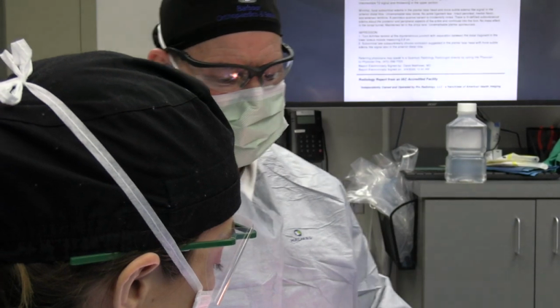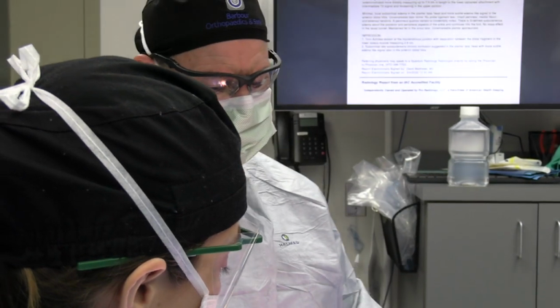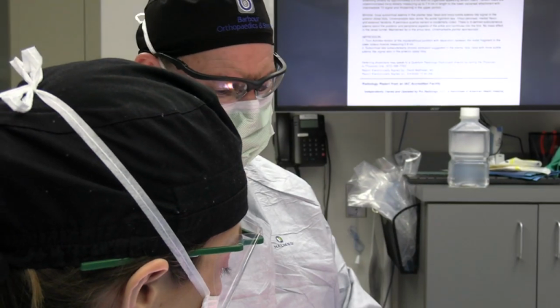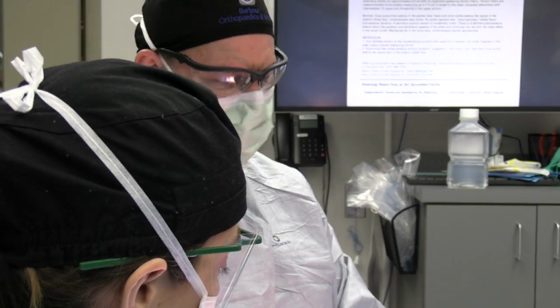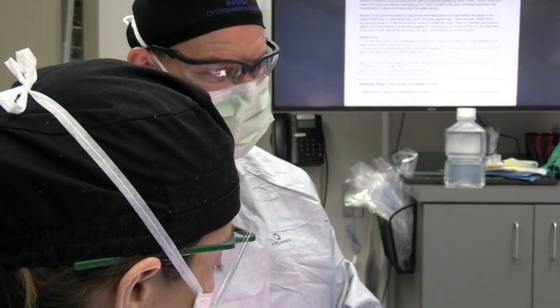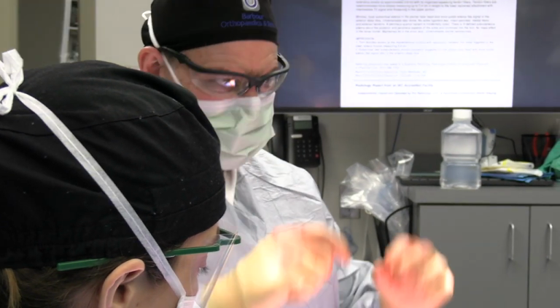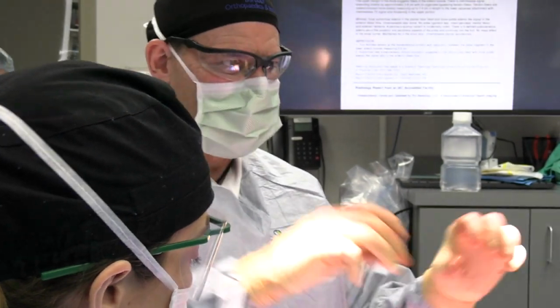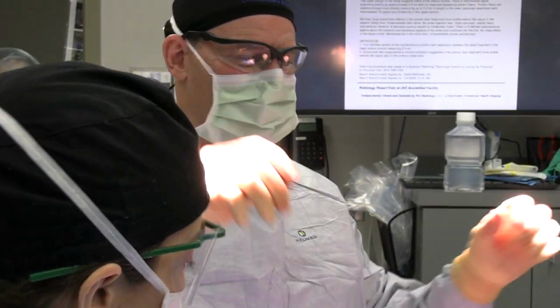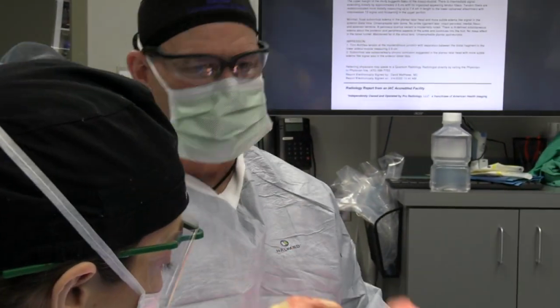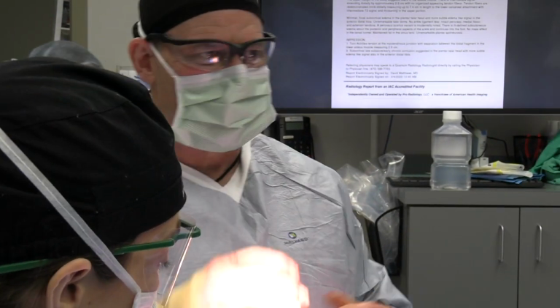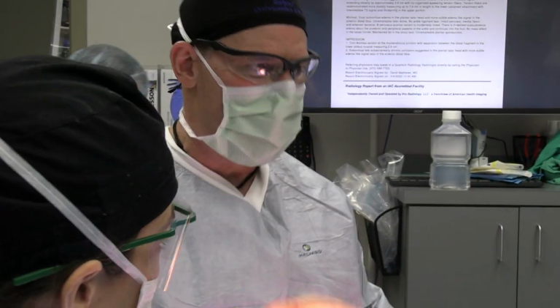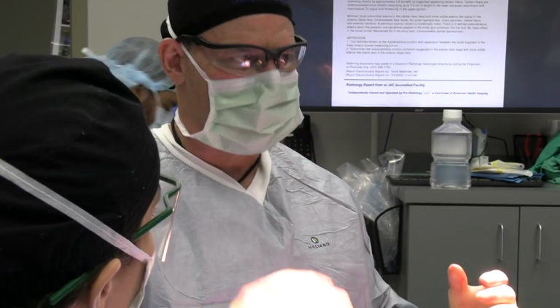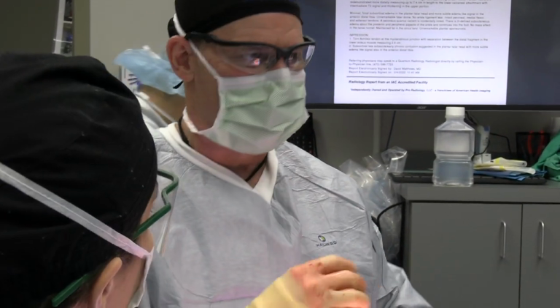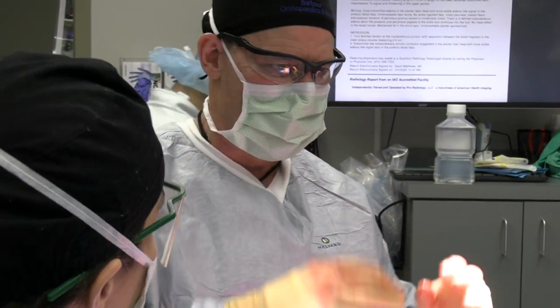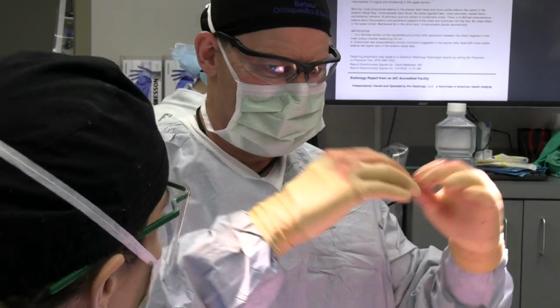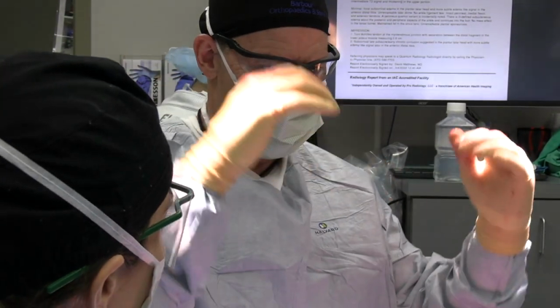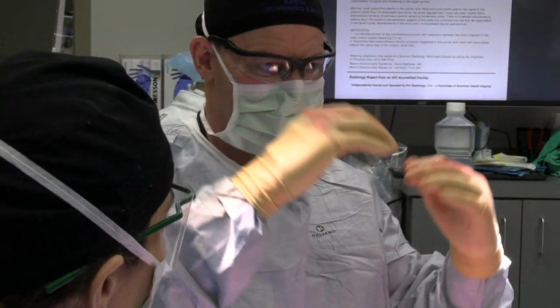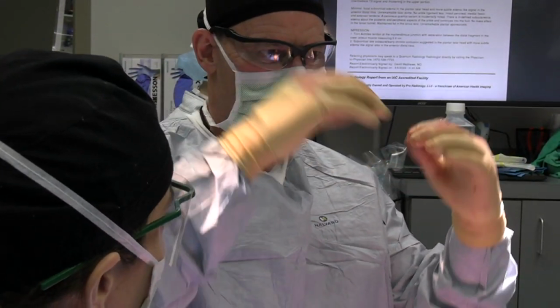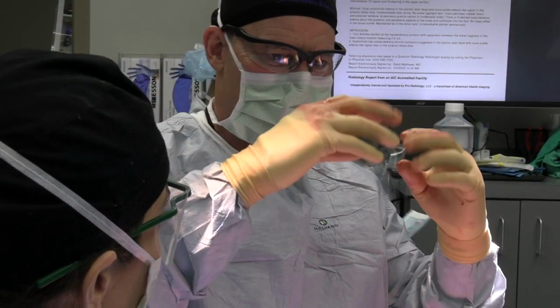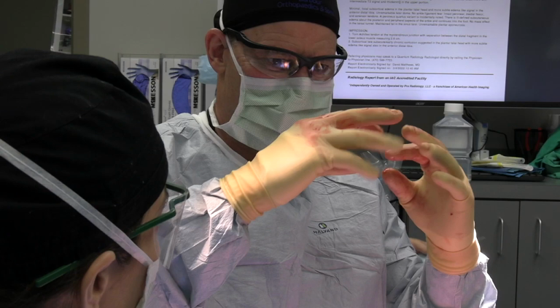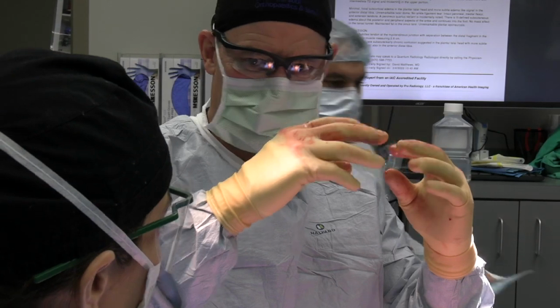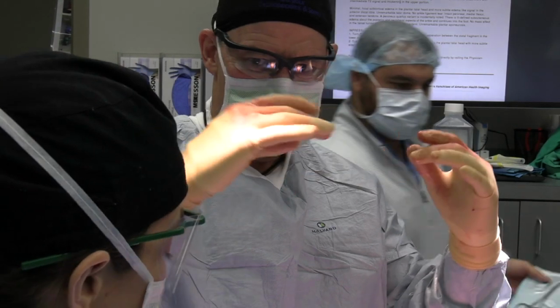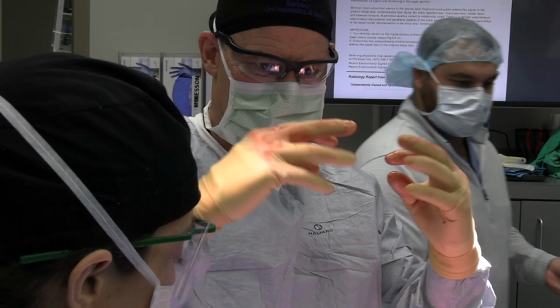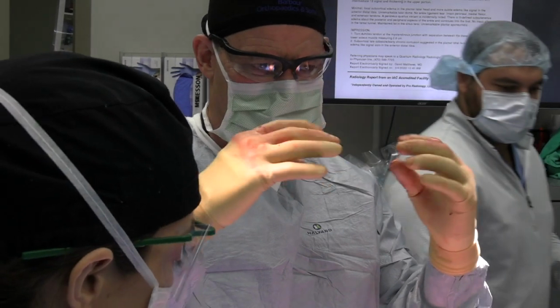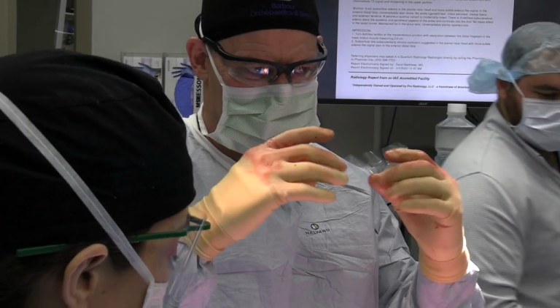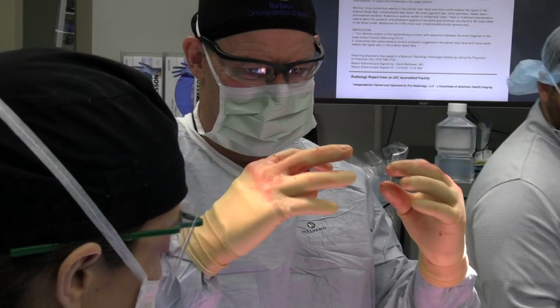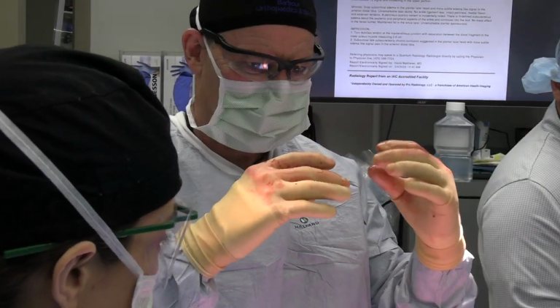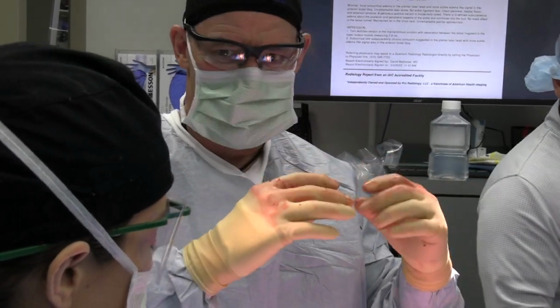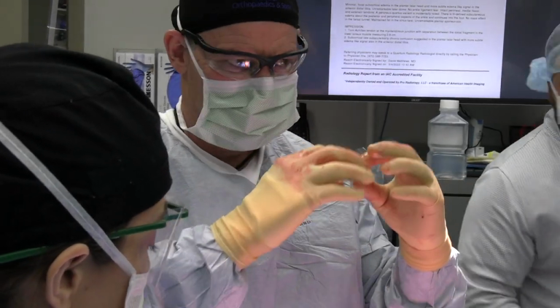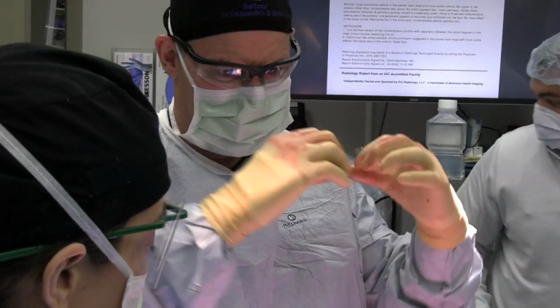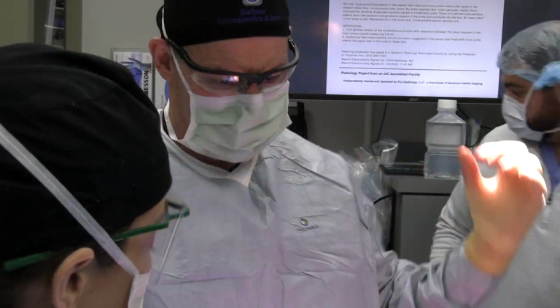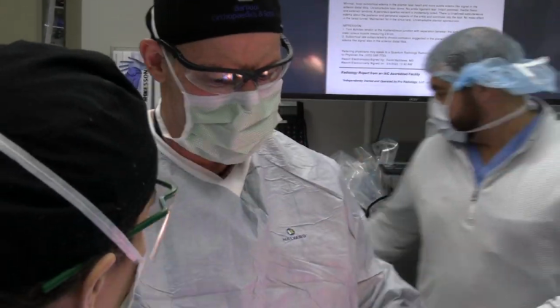It also happens to be where the tendon is under the most stress. So you're playing basketball, running and all that — it frays down, it doesn't really heal itself, and then eventually — a pop.